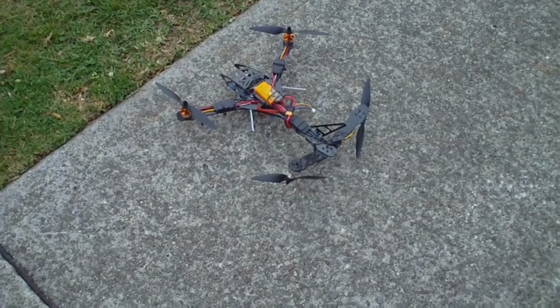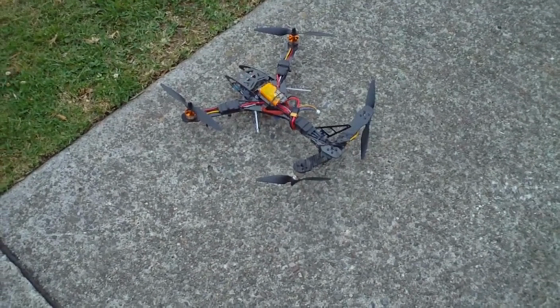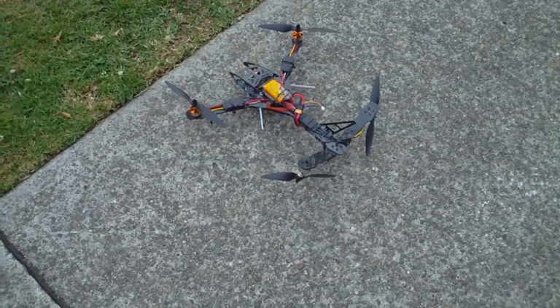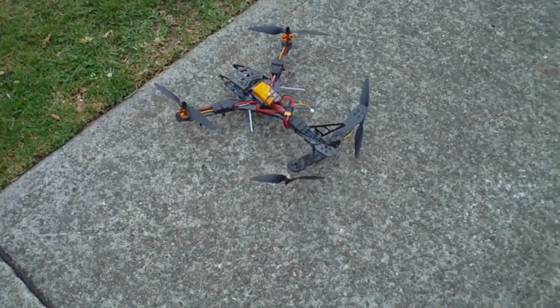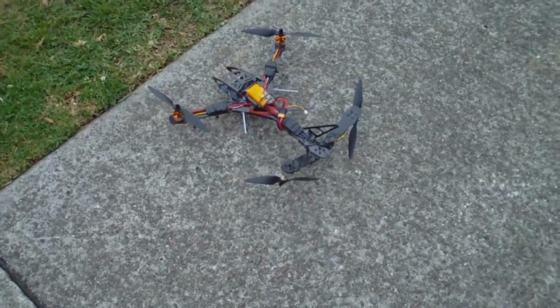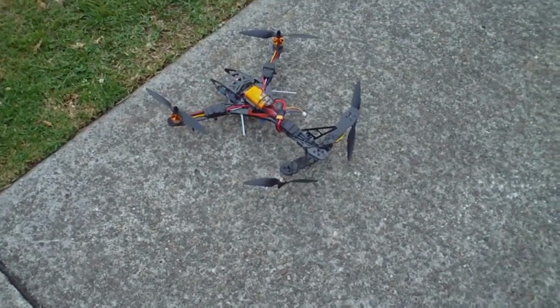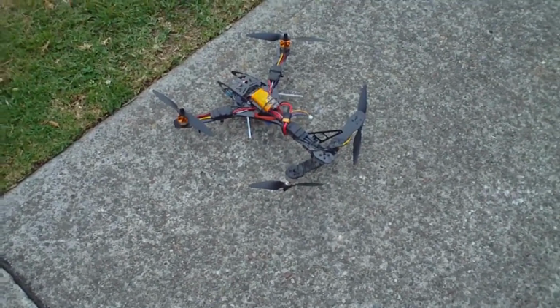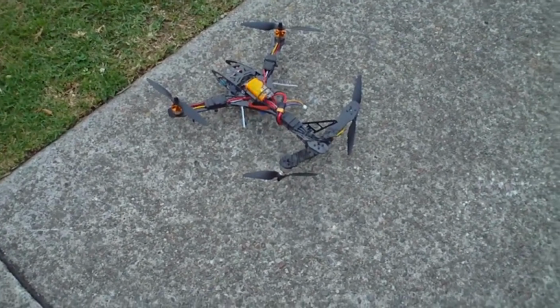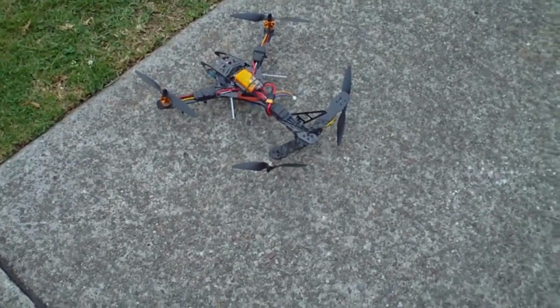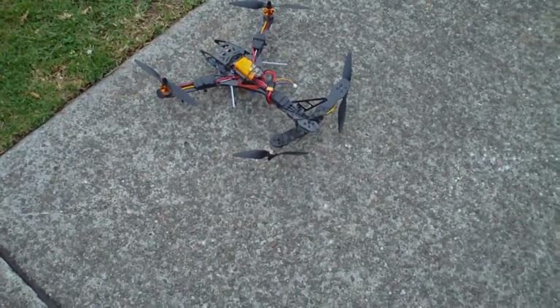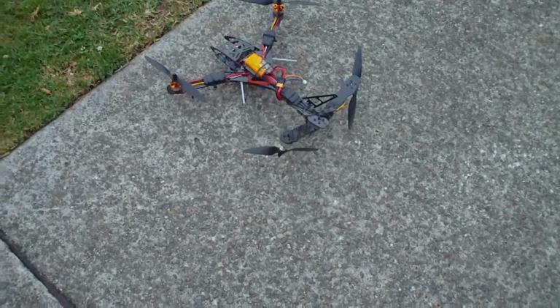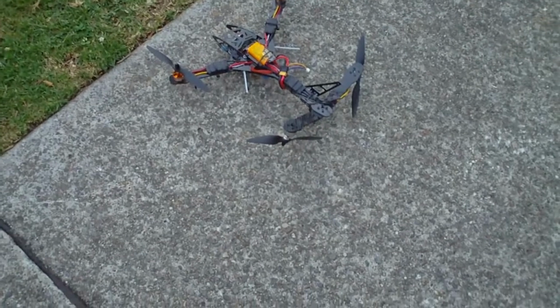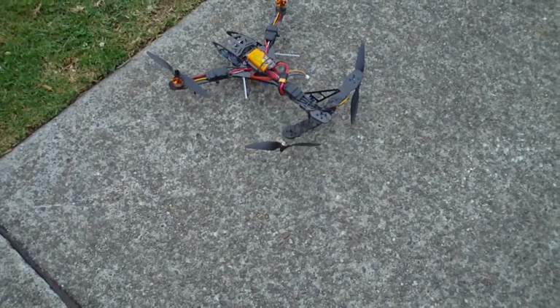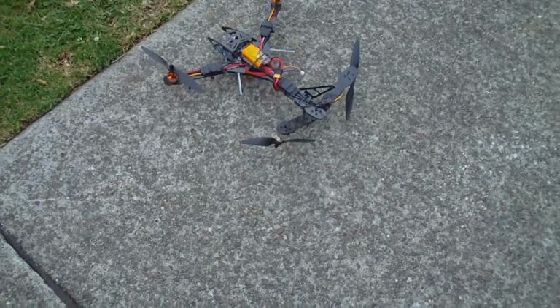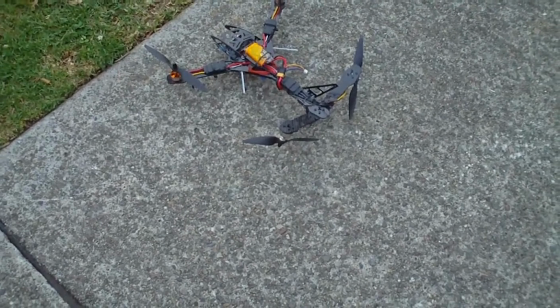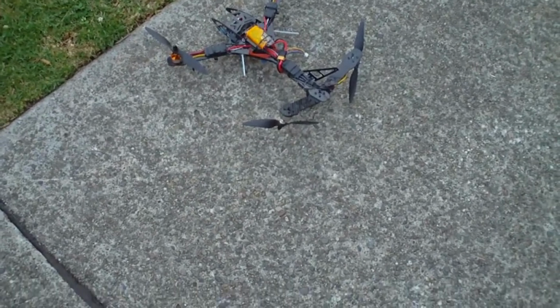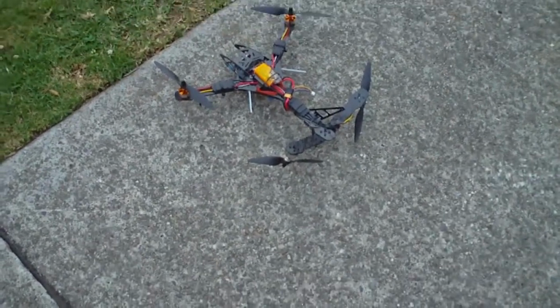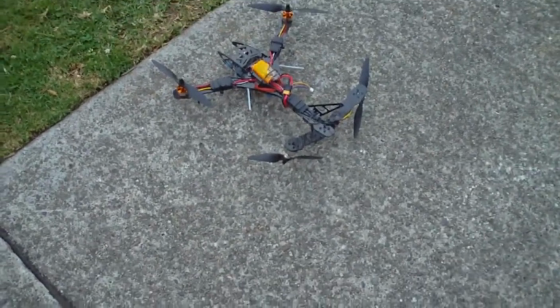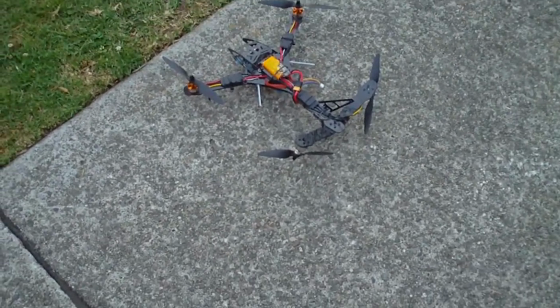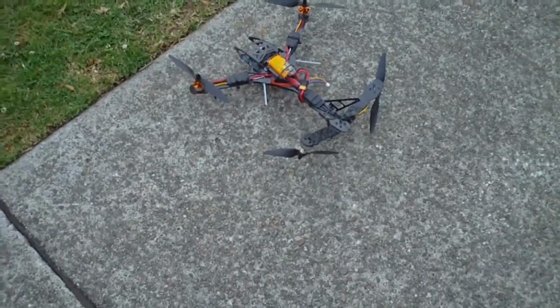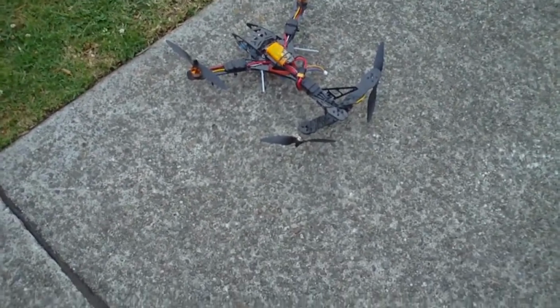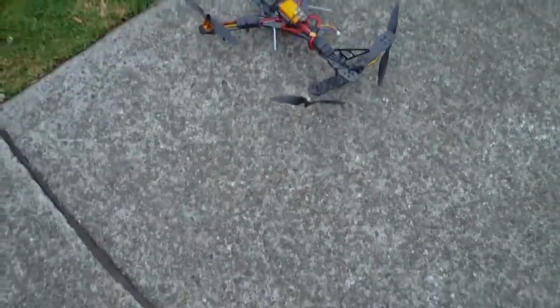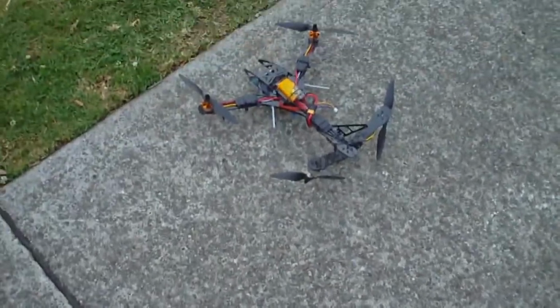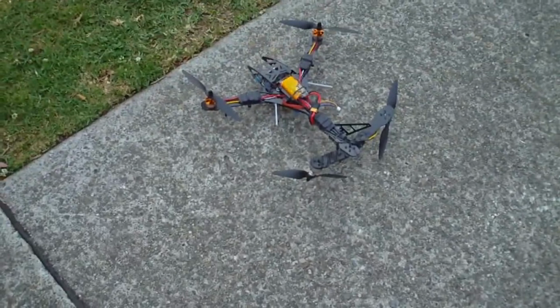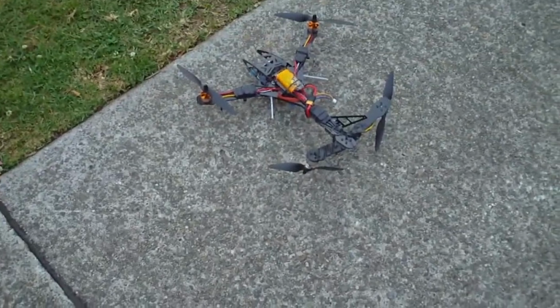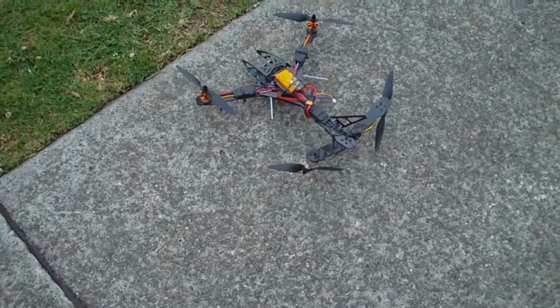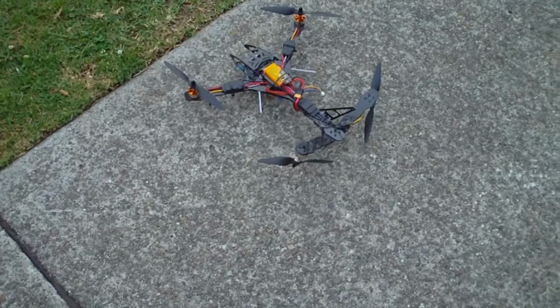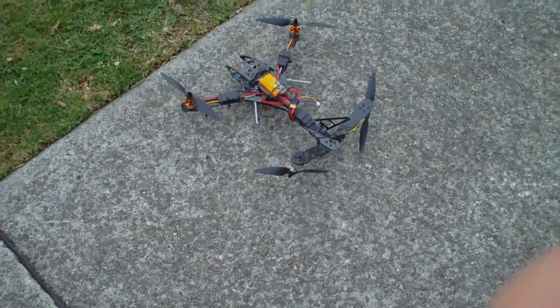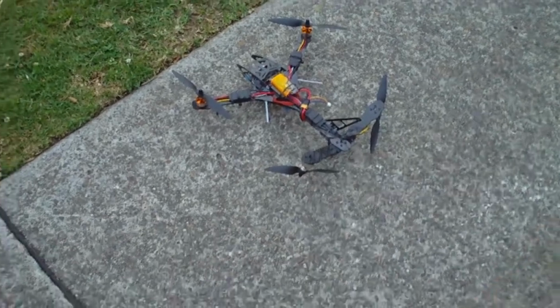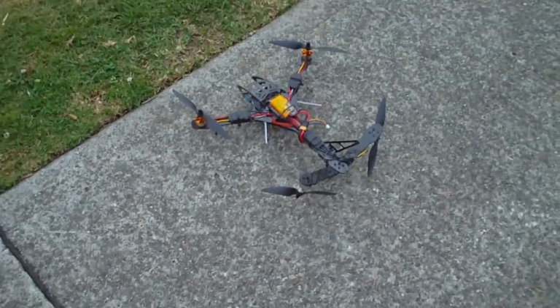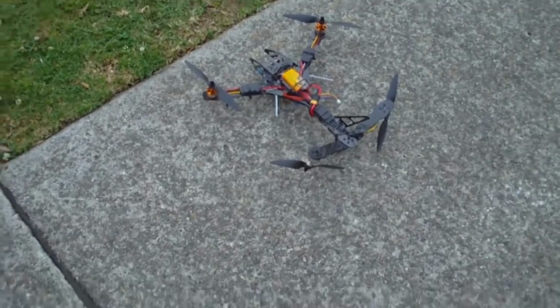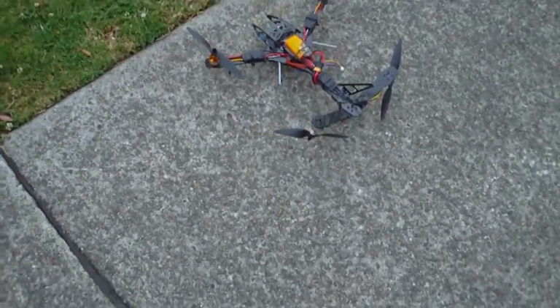I've just taken it for a fly and it does fly really nicely. I think the yaw is a little bit smoother when you start and stop than it was previously. It's flying very well, so I'll just give you a quick demonstration.